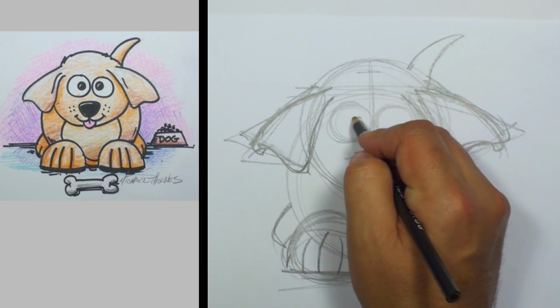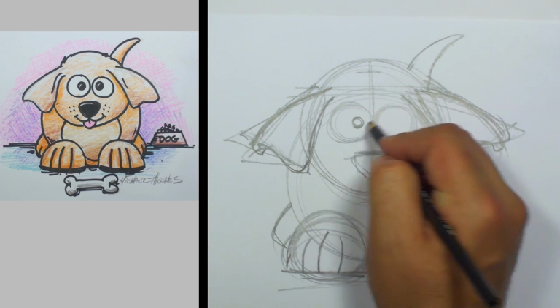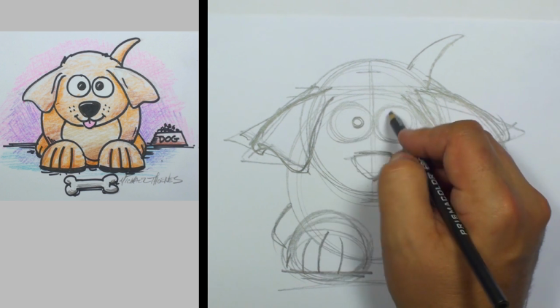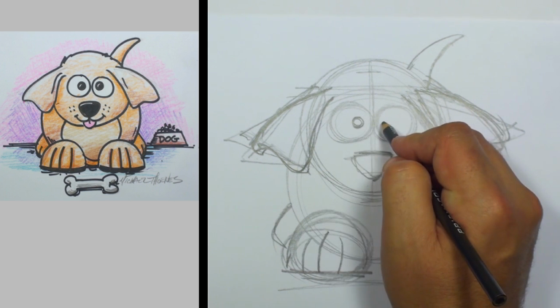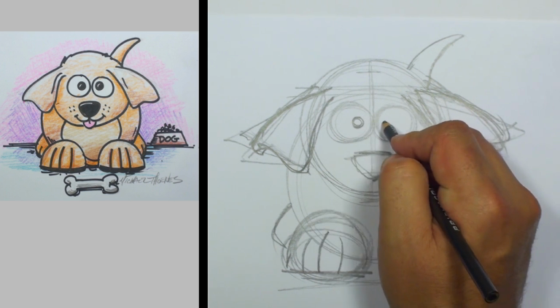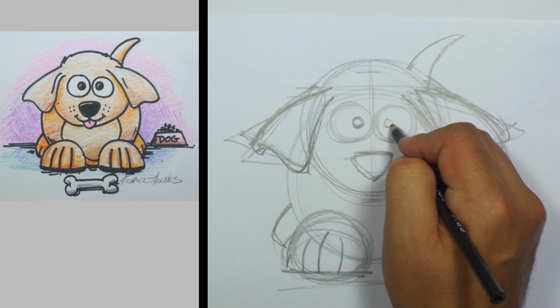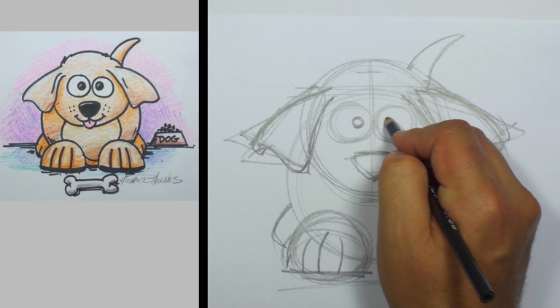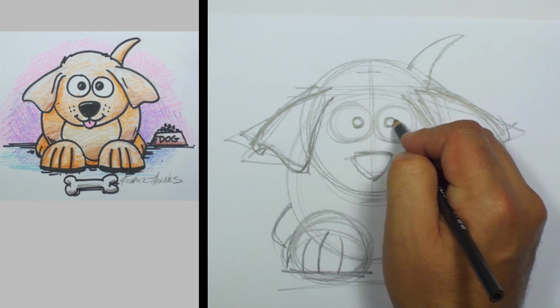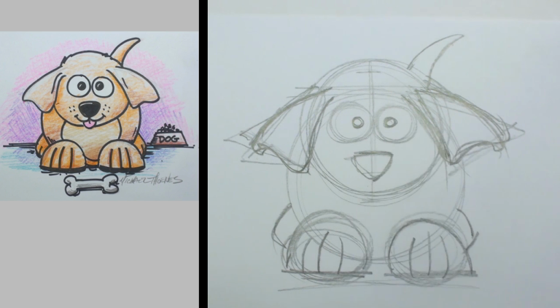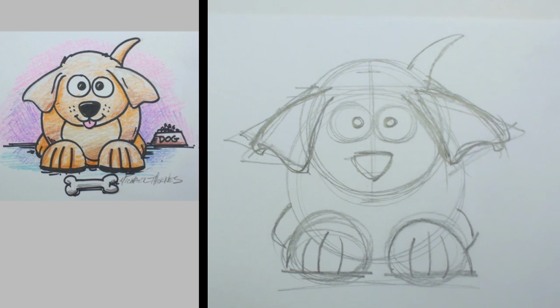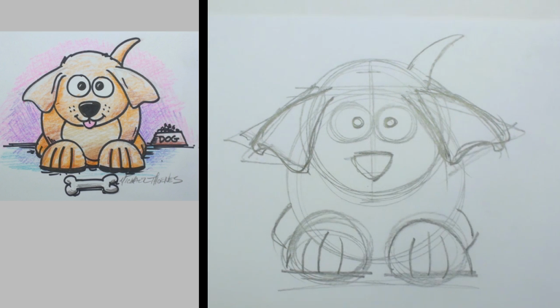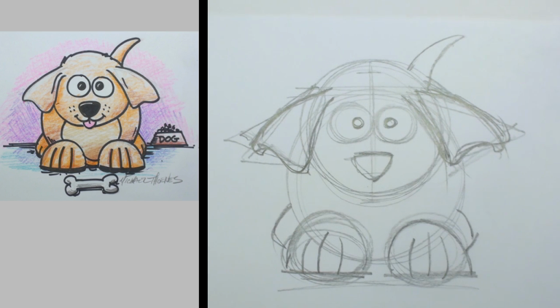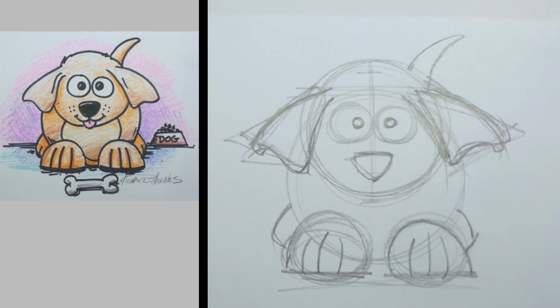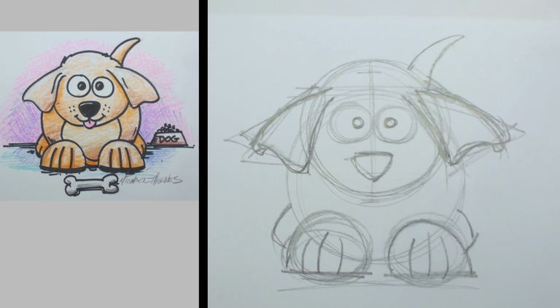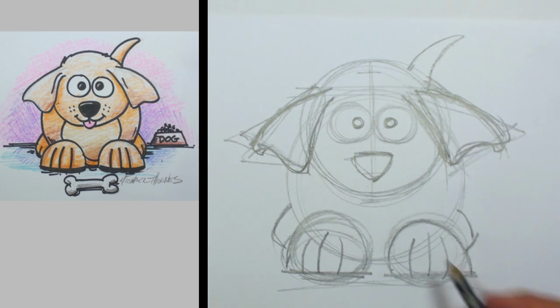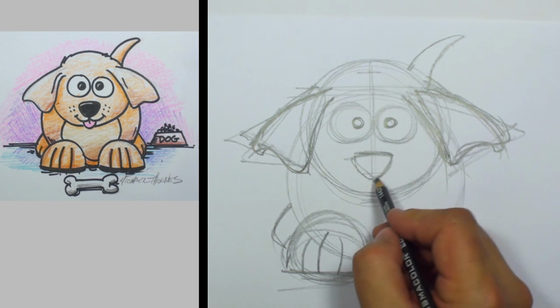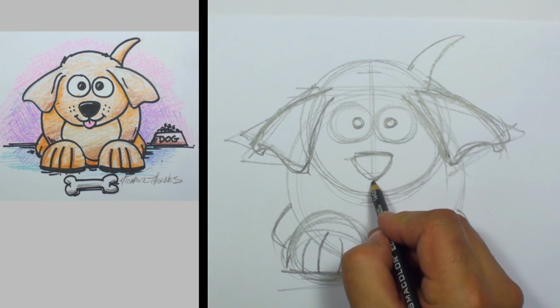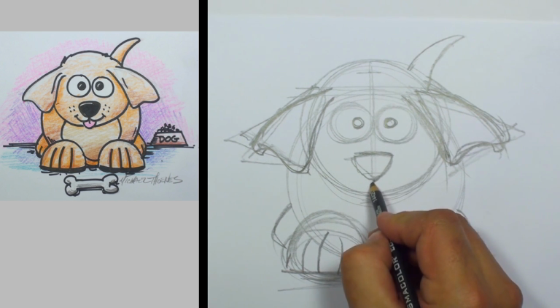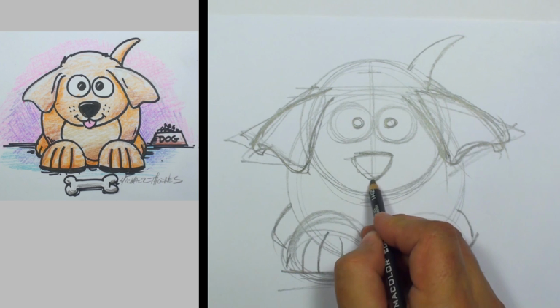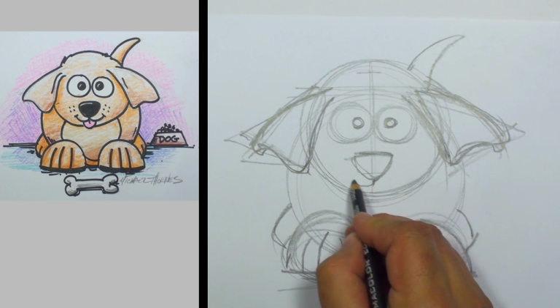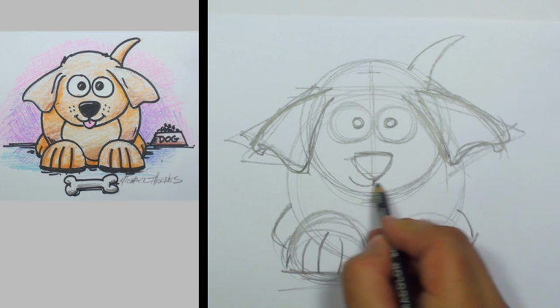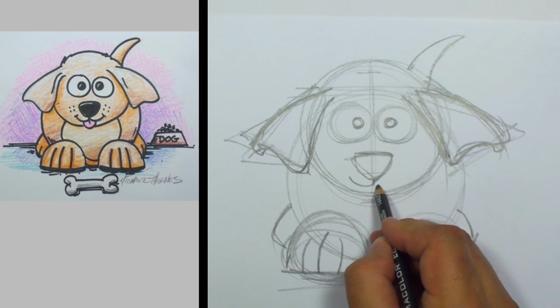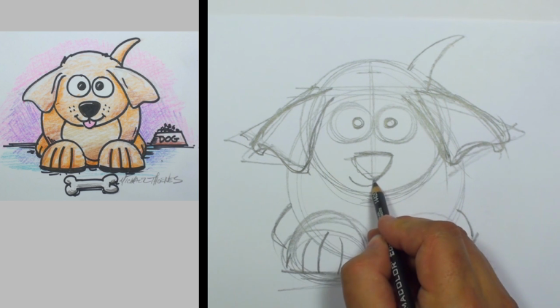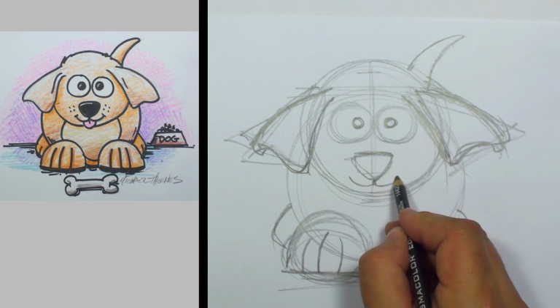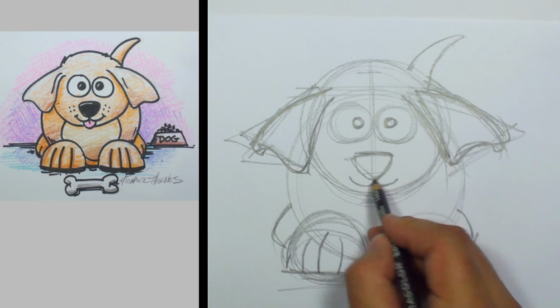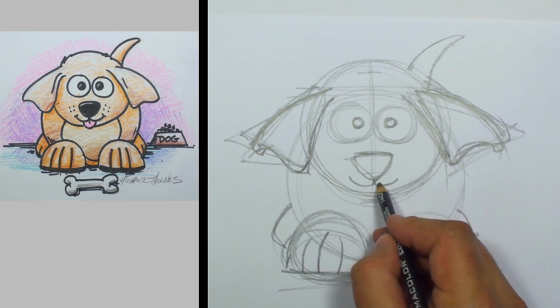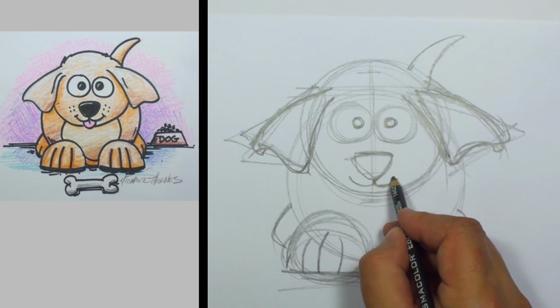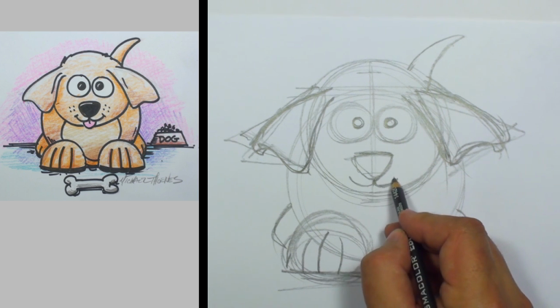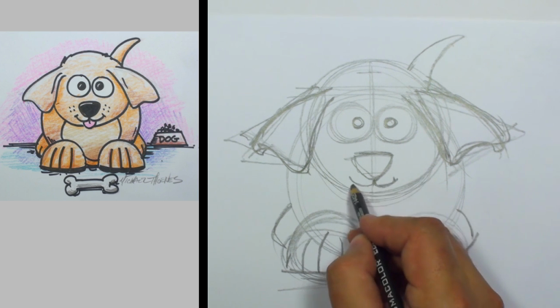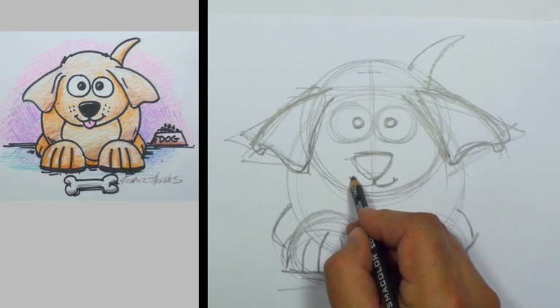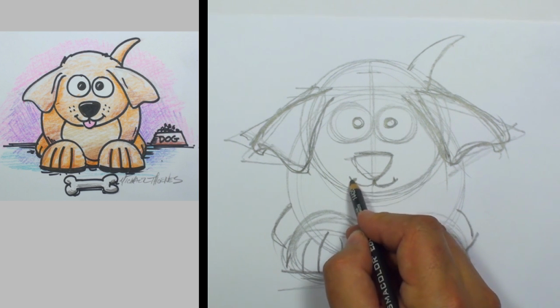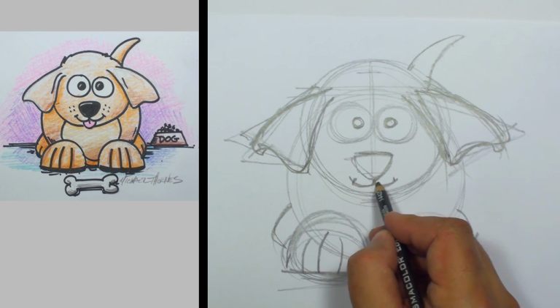Let's give him some pupils. And just to make him look a little silly, we'll cross those eyes a bit. And now a happy little smile coming from each side of the center there.